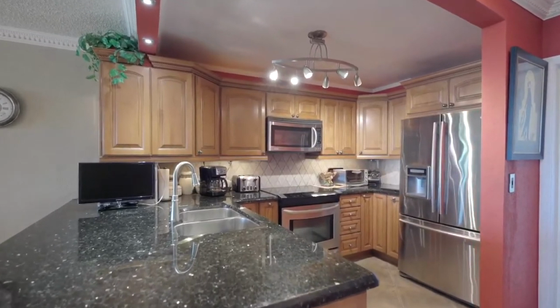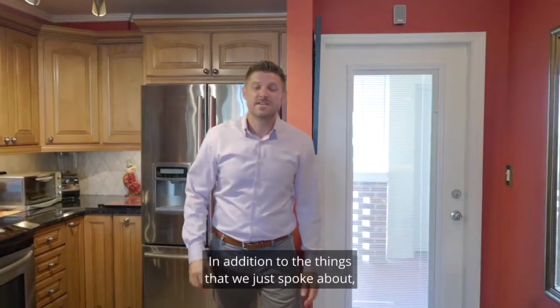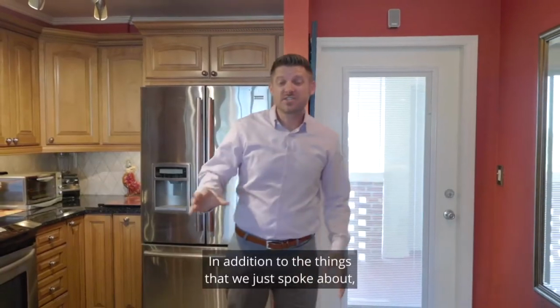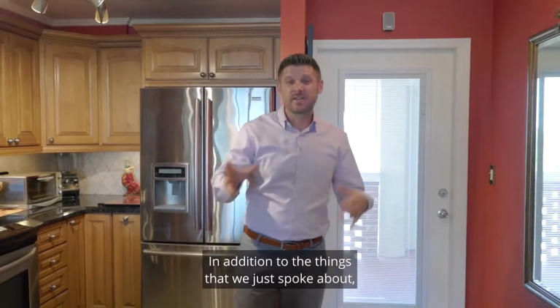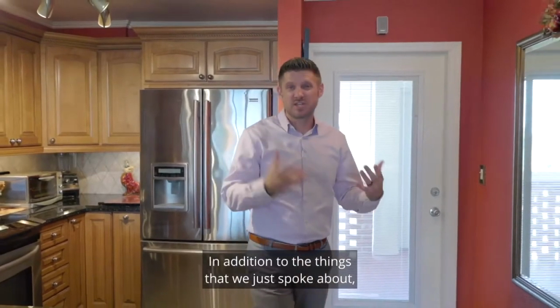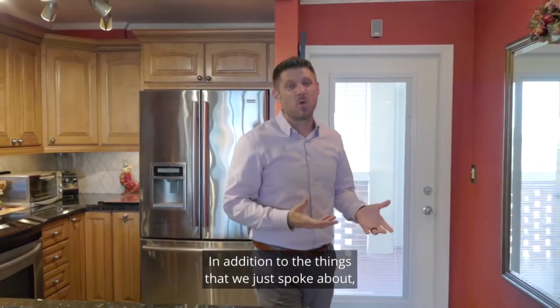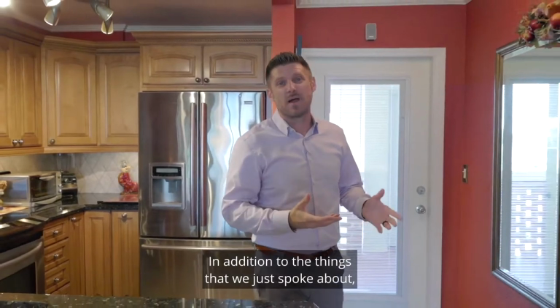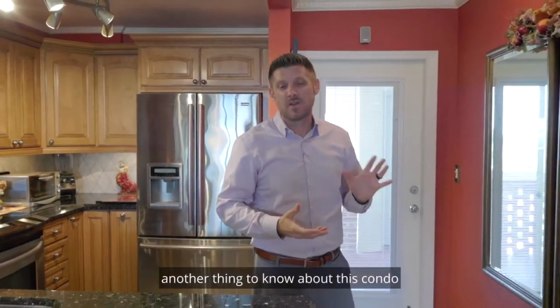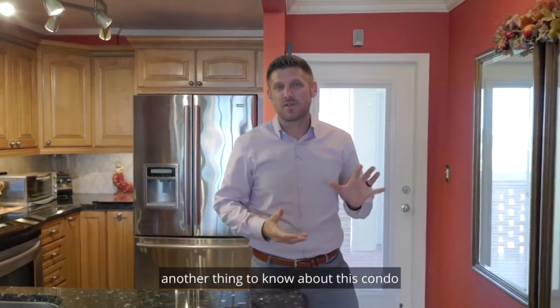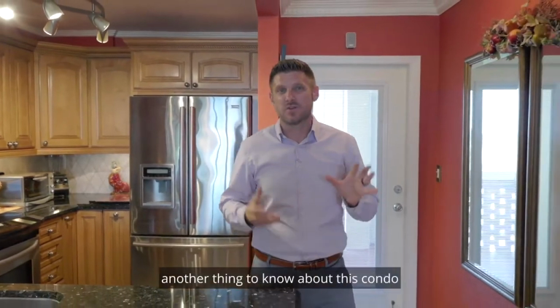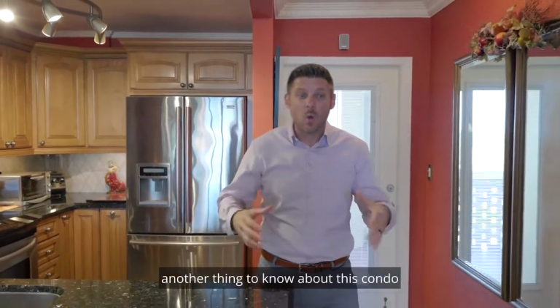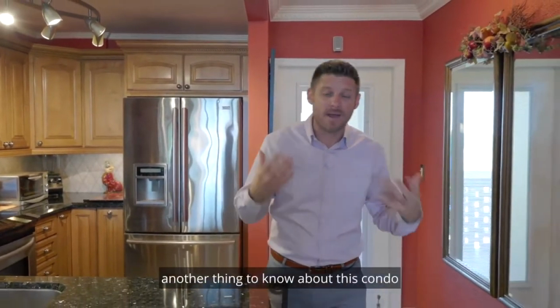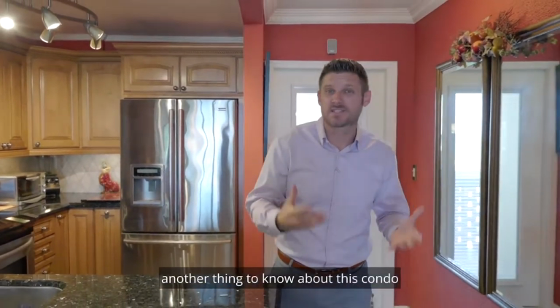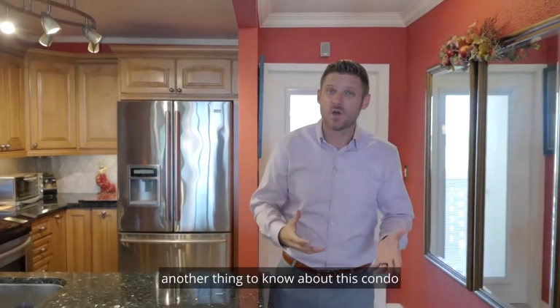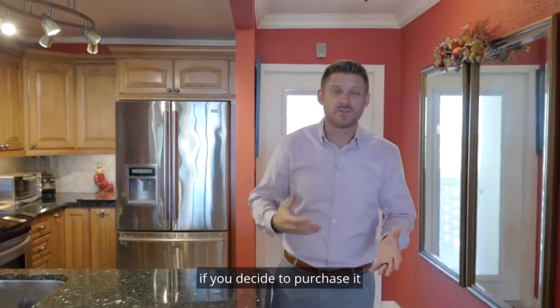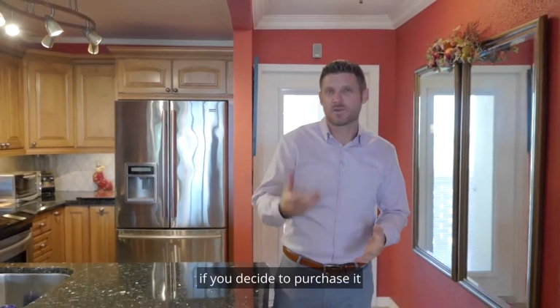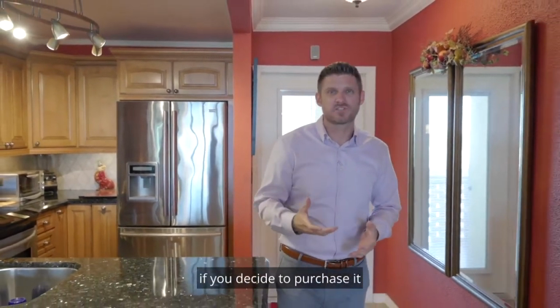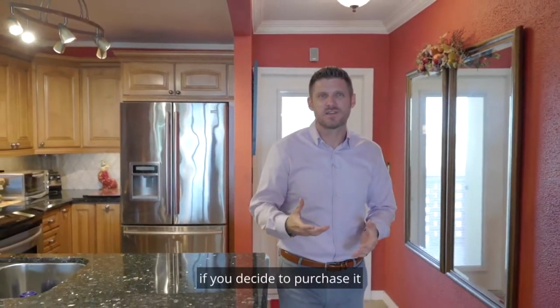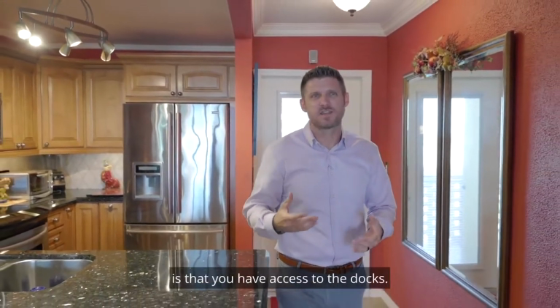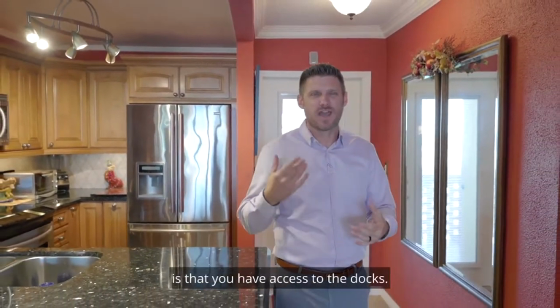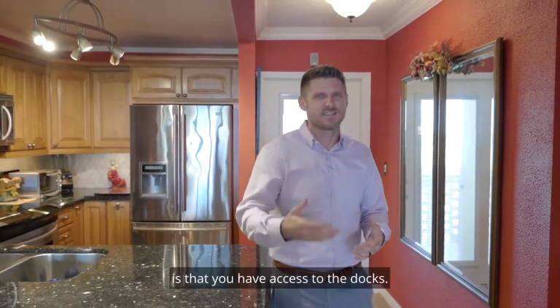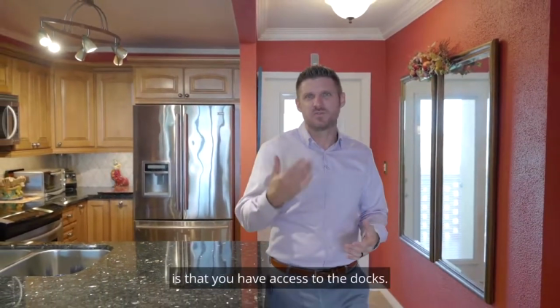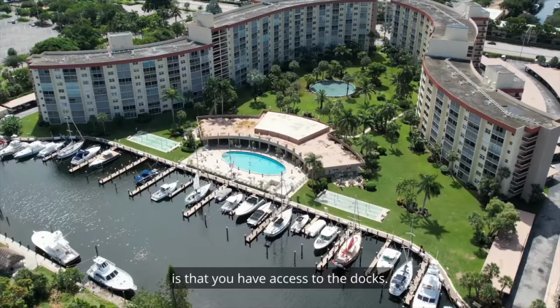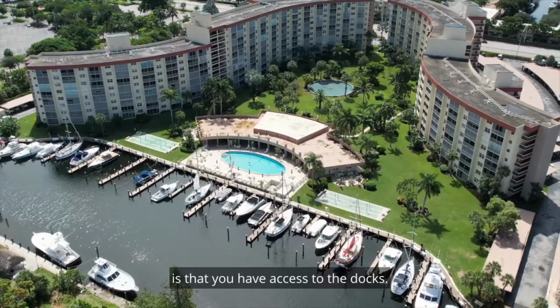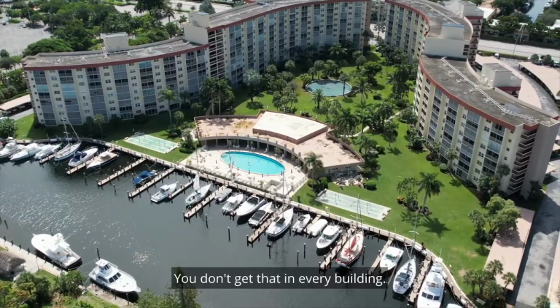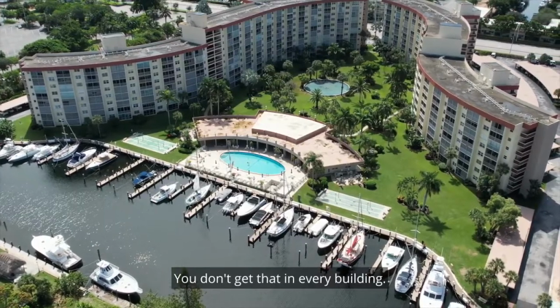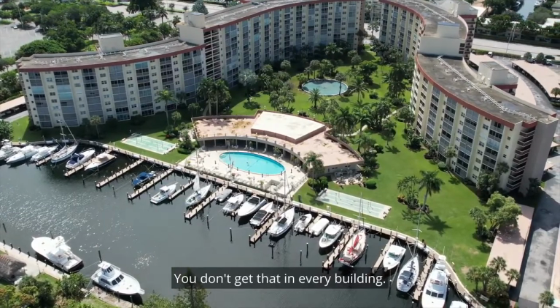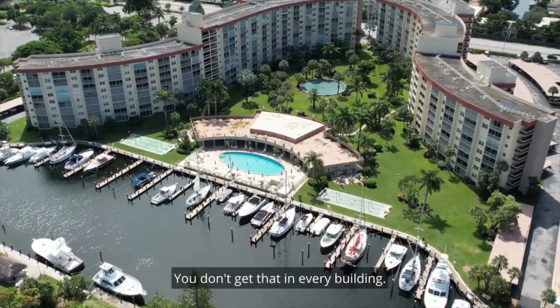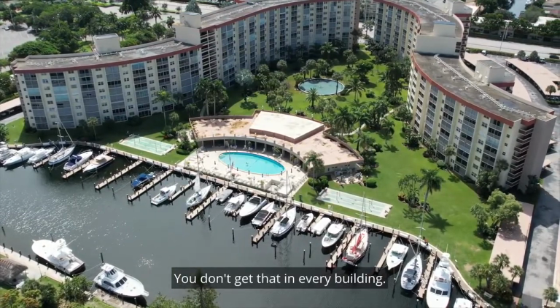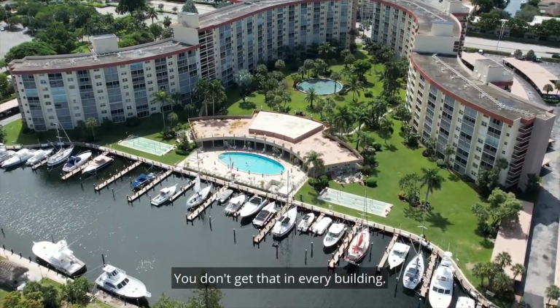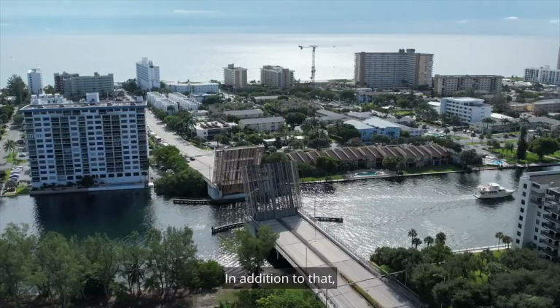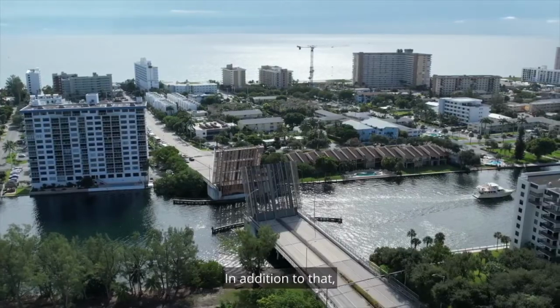In addition to everything we just spoke about, another thing to know about this condo is that you have access to the docks — you don't get that in every building.